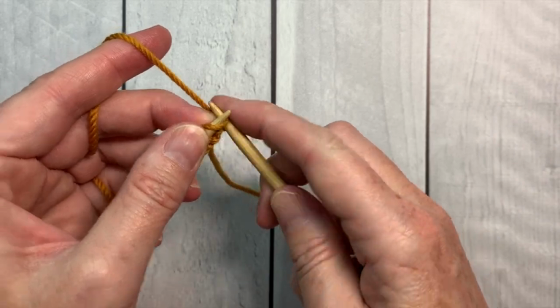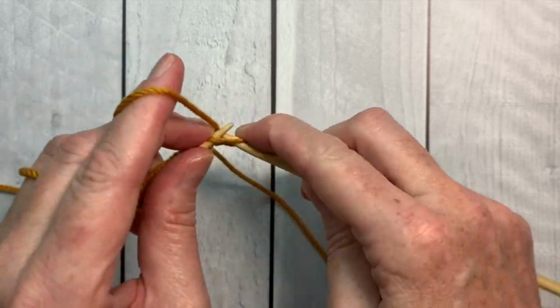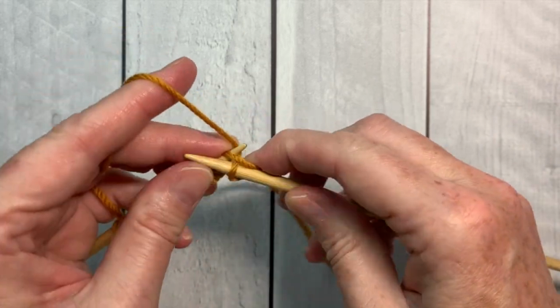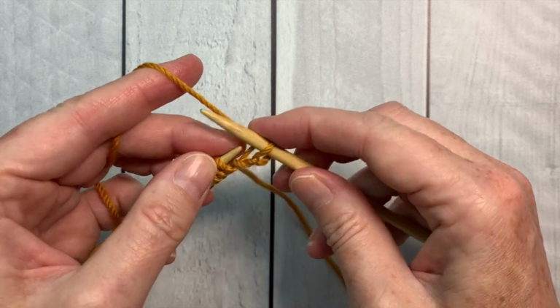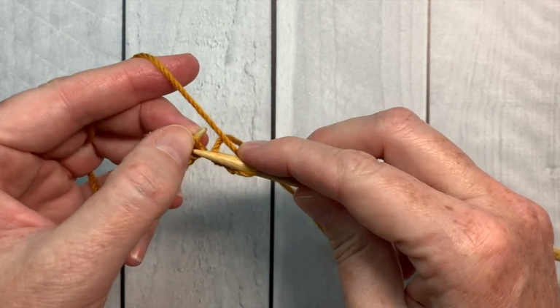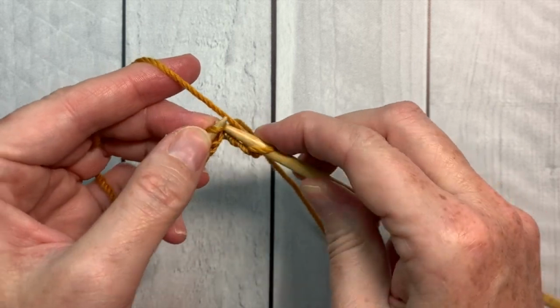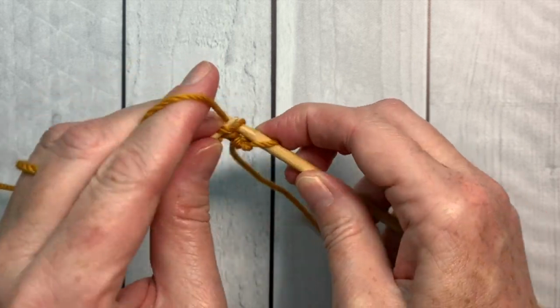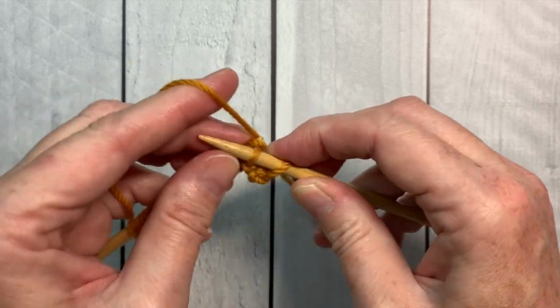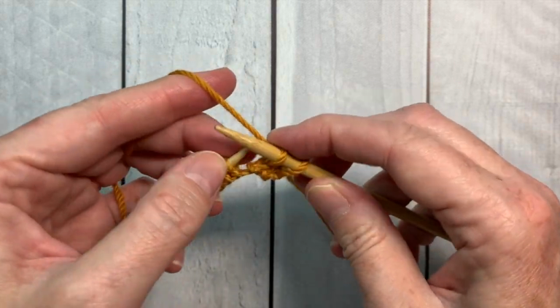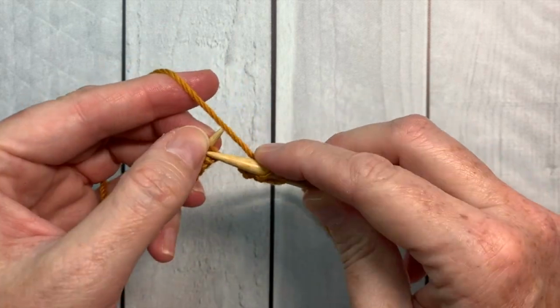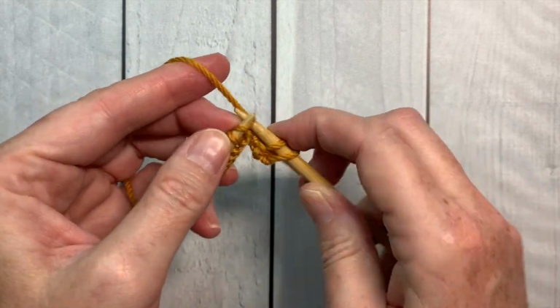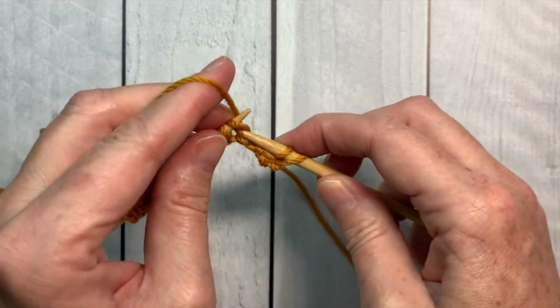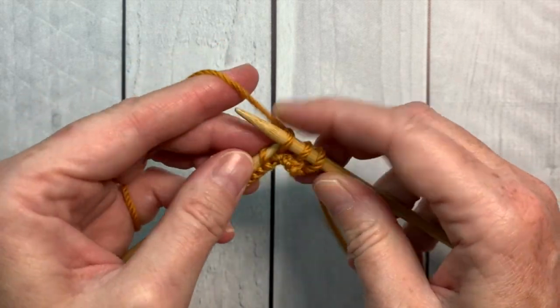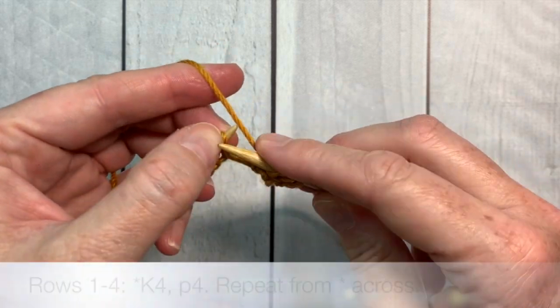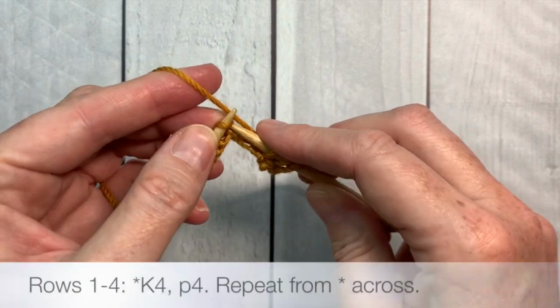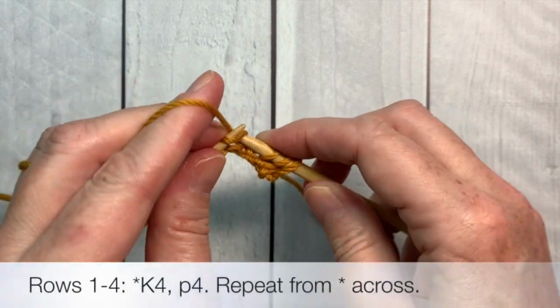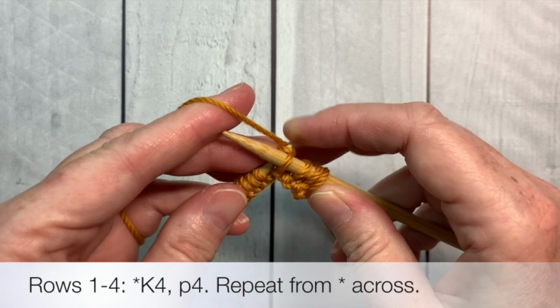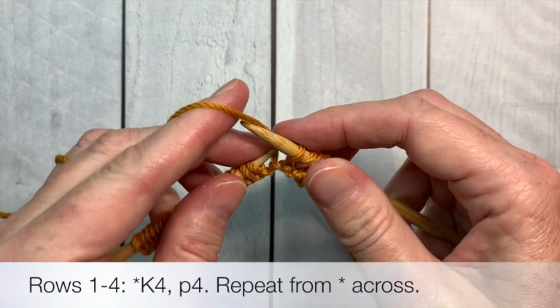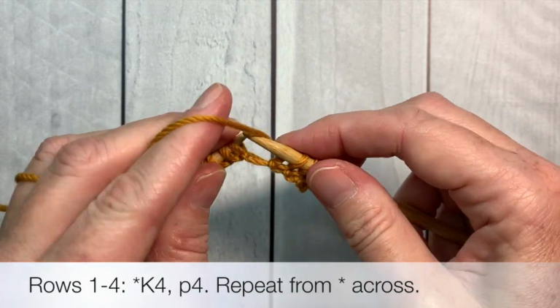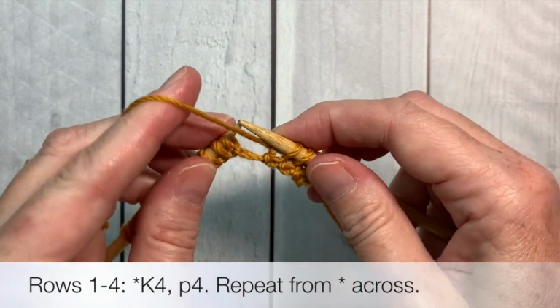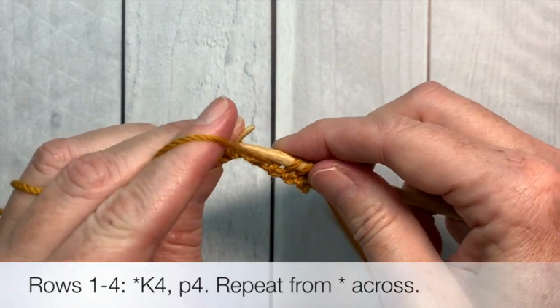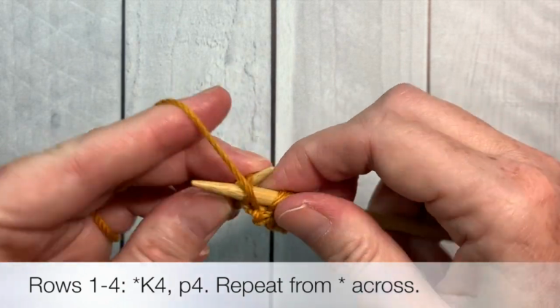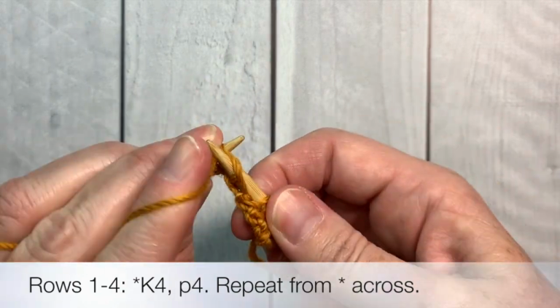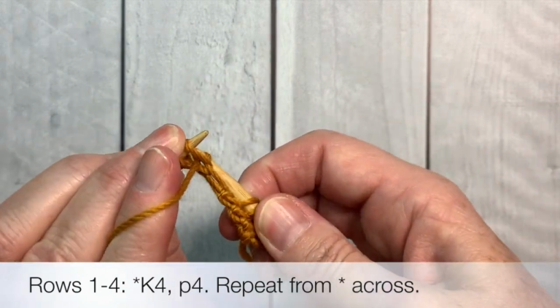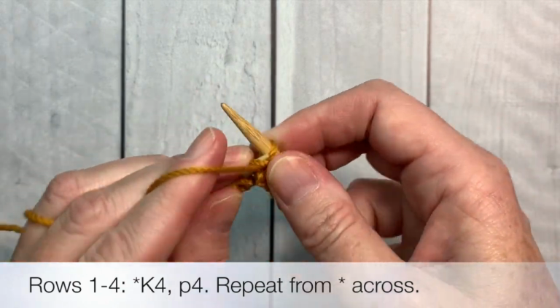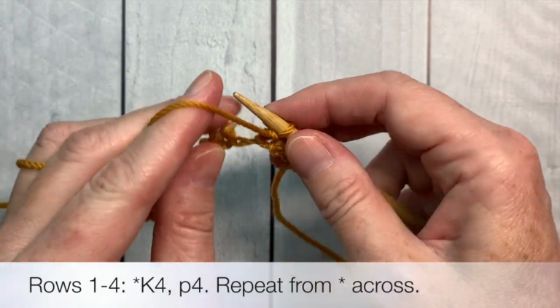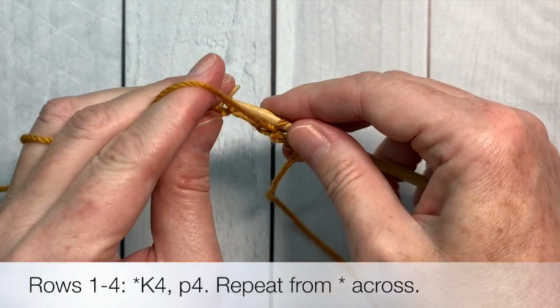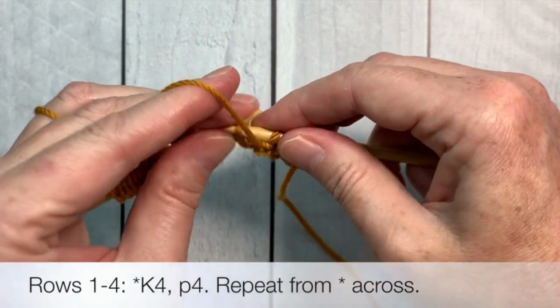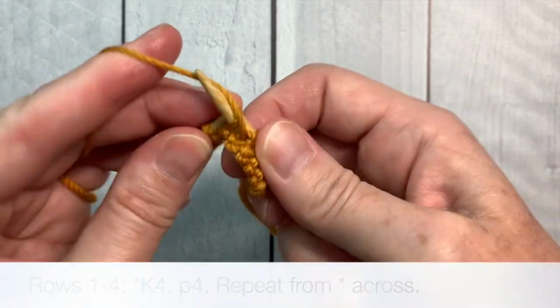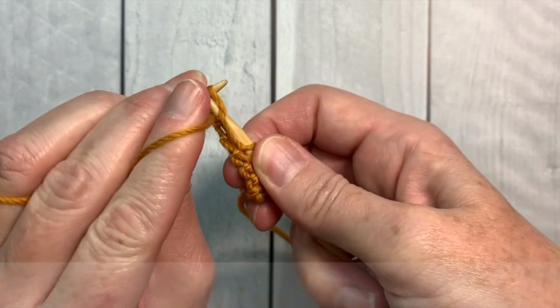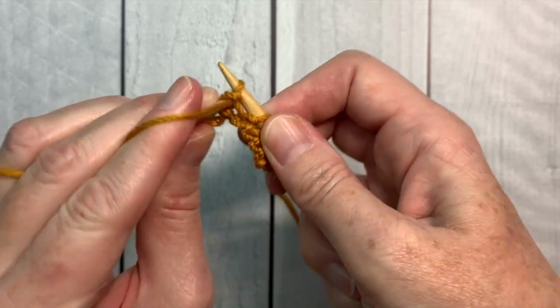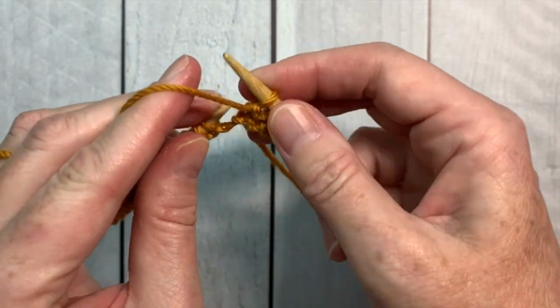This project is an 8 row repeat and the first 4 rows are worked as knit 4, purl 4, and repeat those stitches across the row.